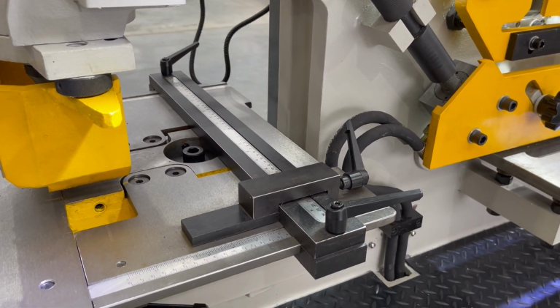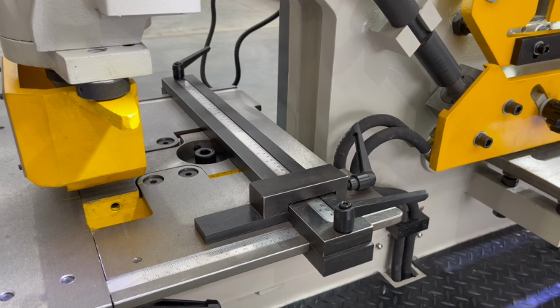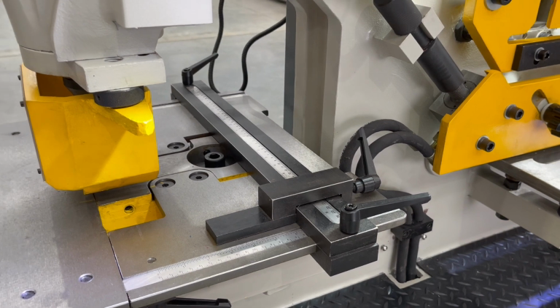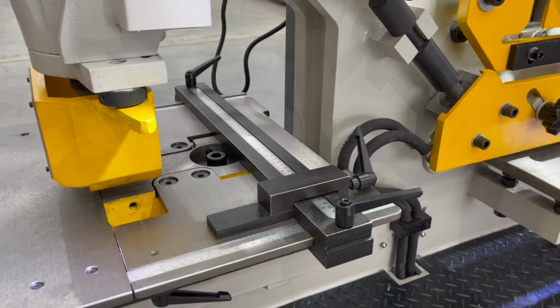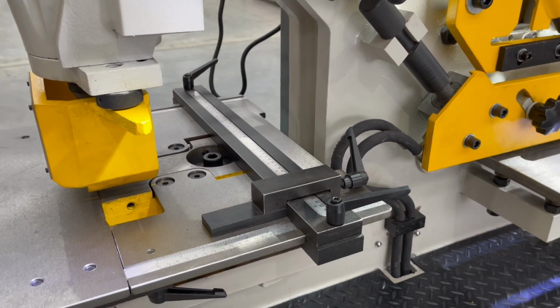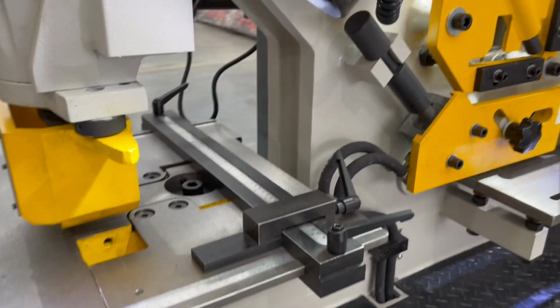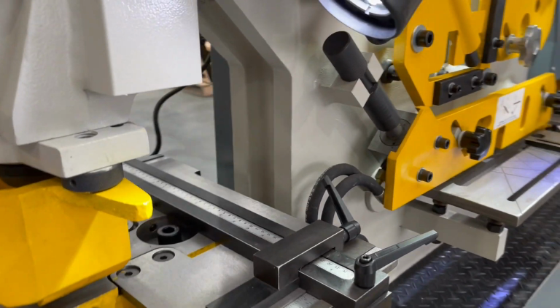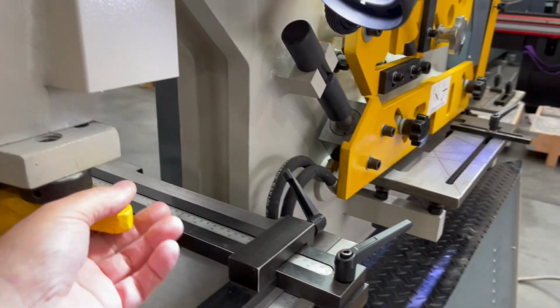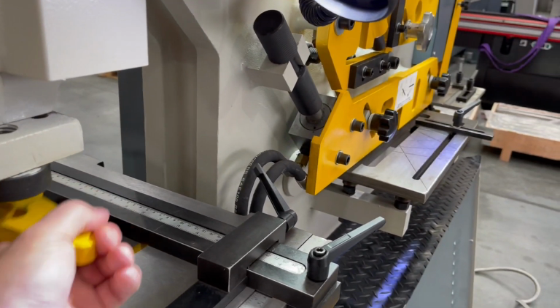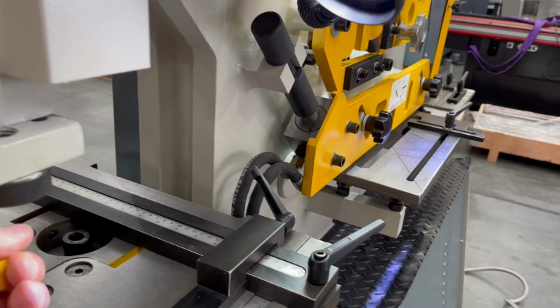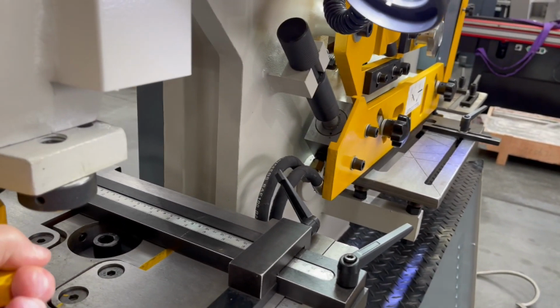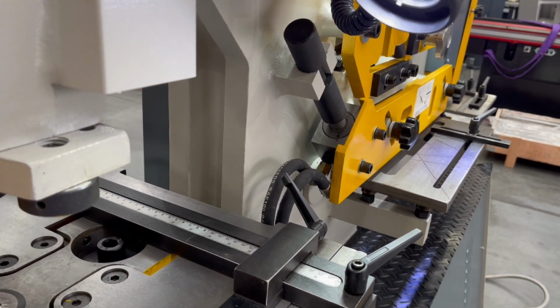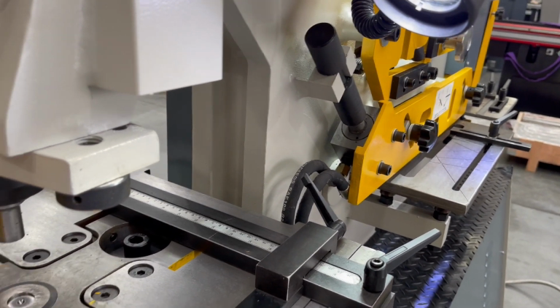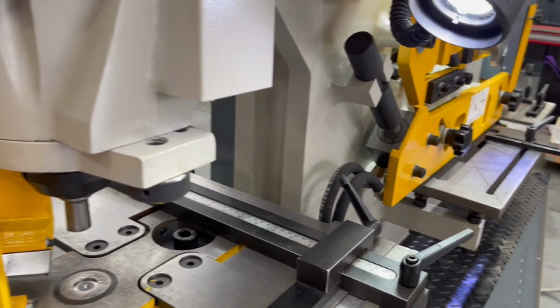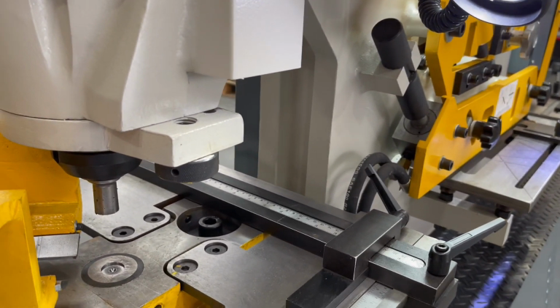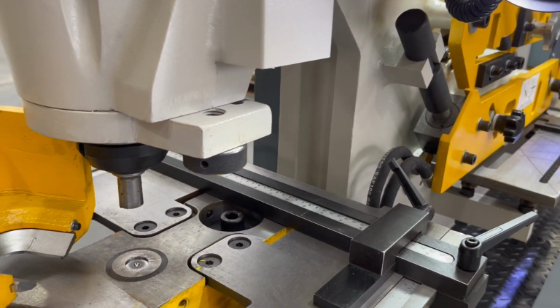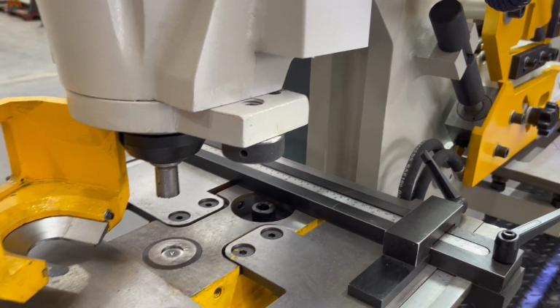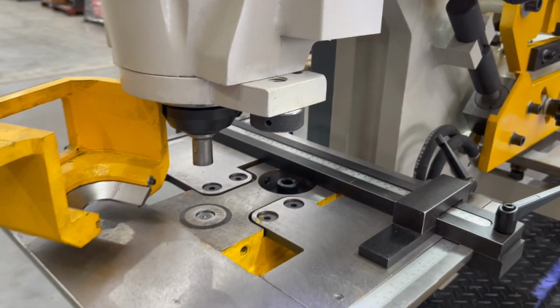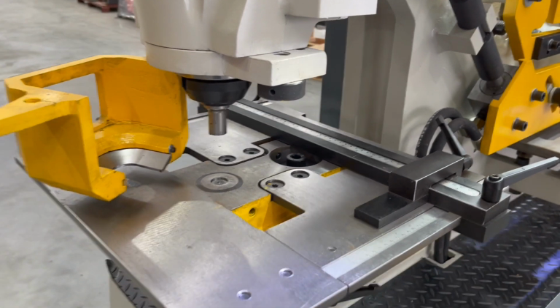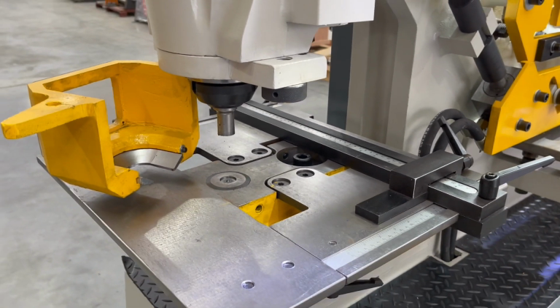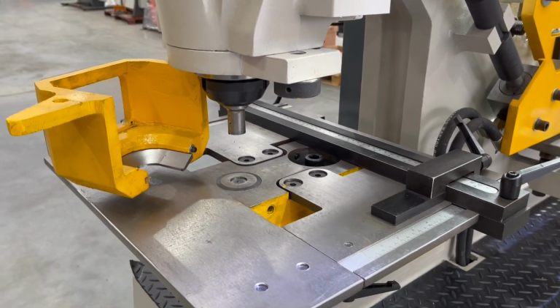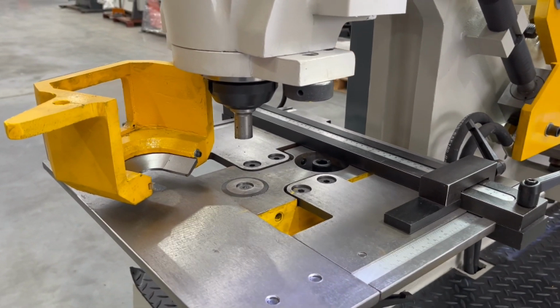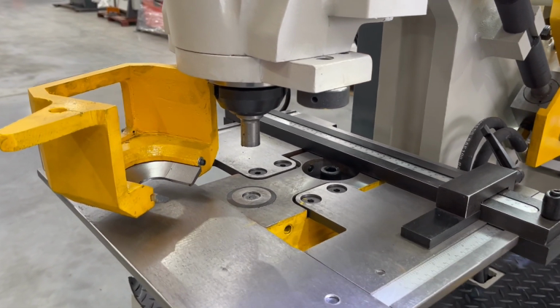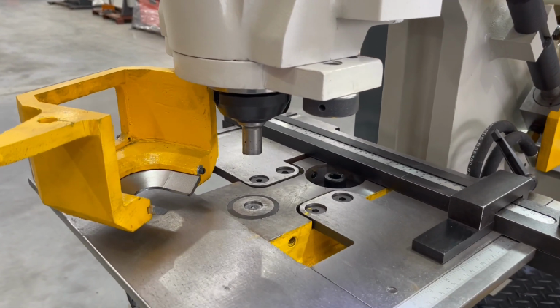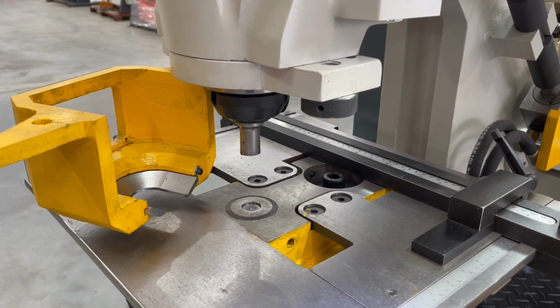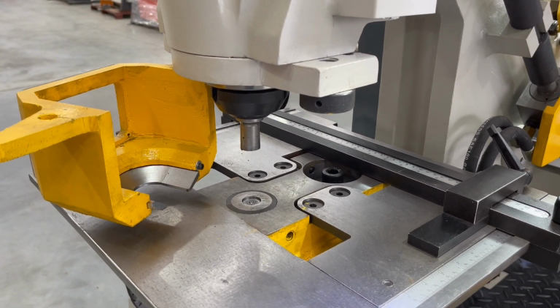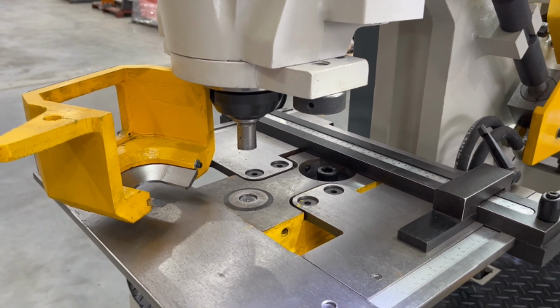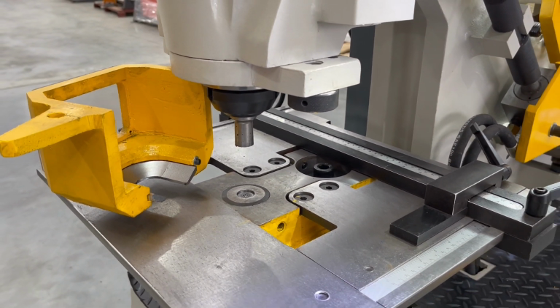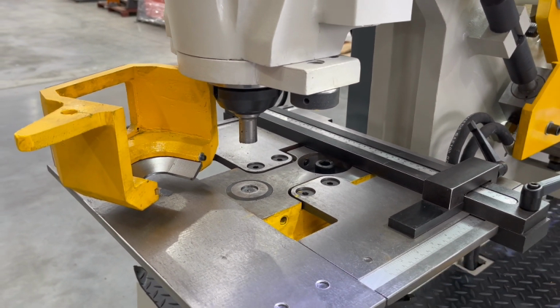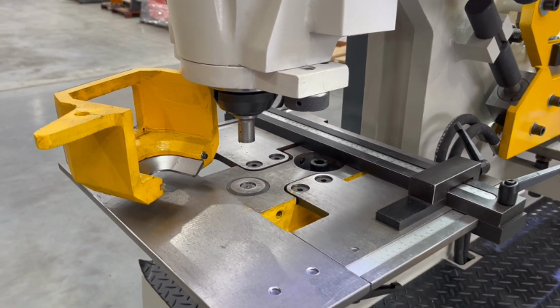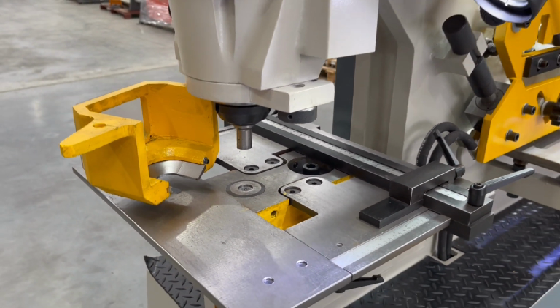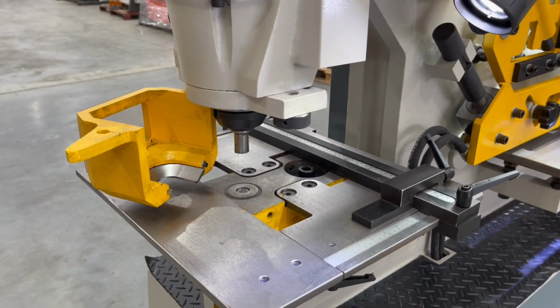On the punching station you've also got a really good back gauge that can be set as well. On the punching station of the Multi-60, tools are supplied — you get a set of tools to work with.